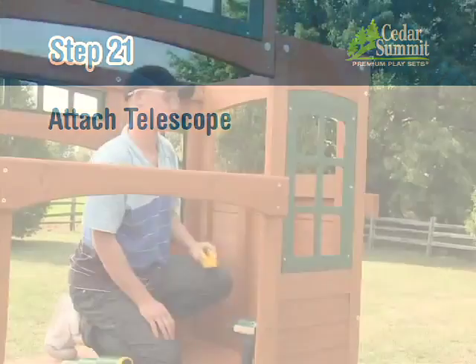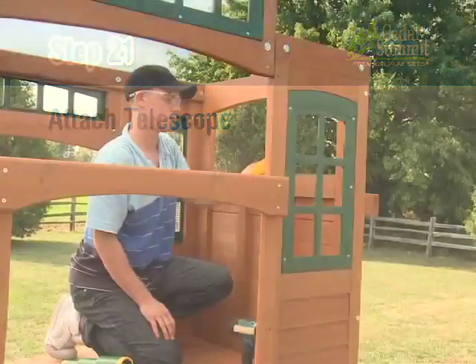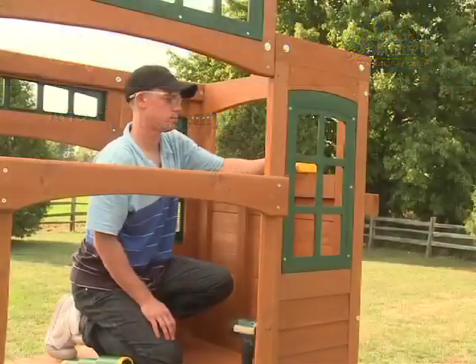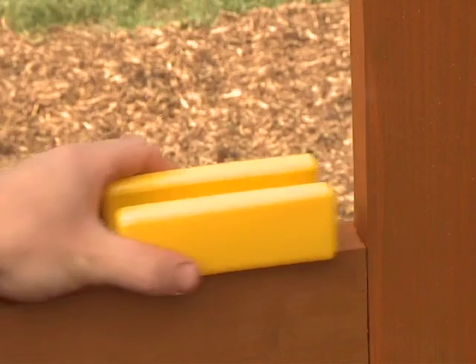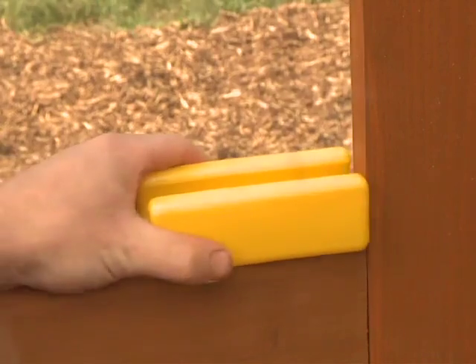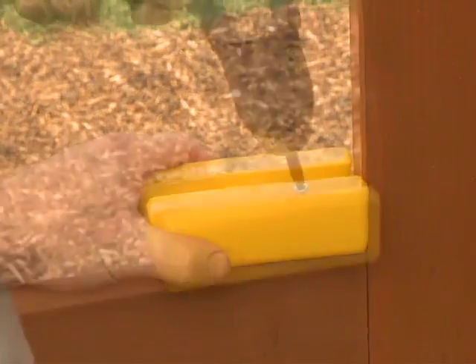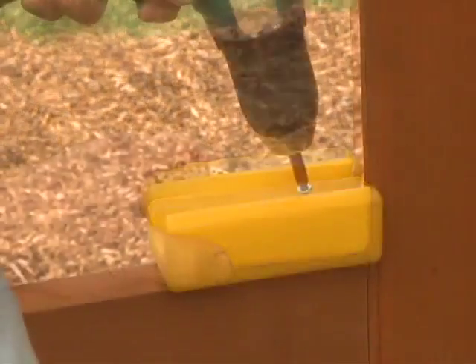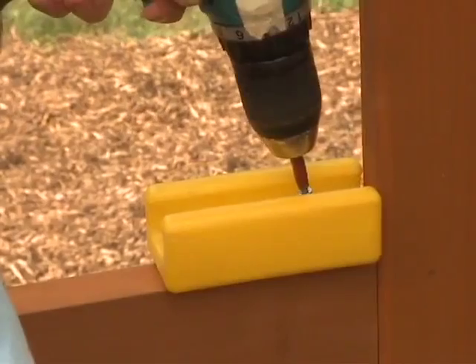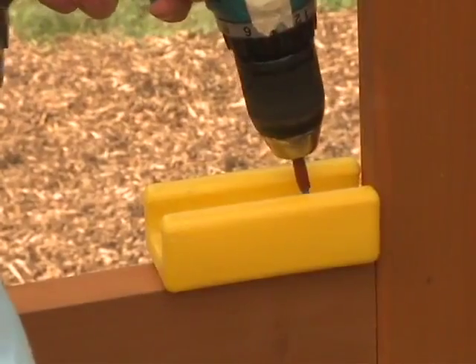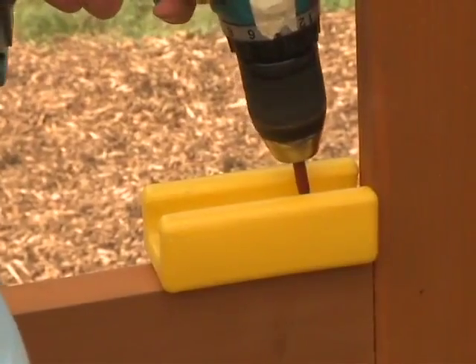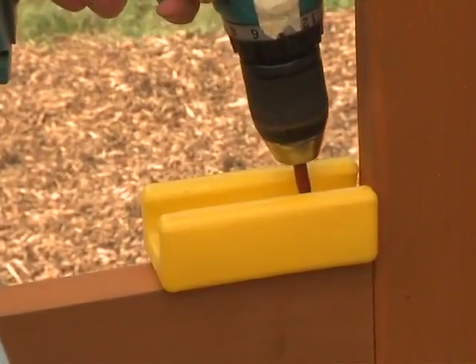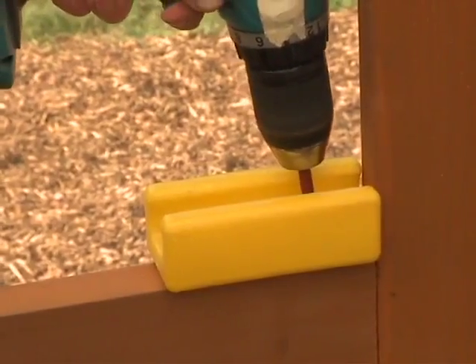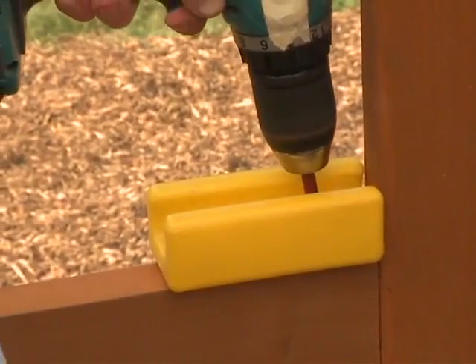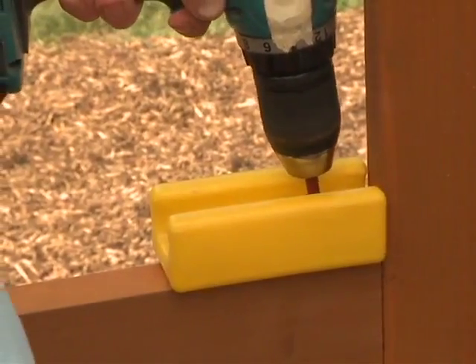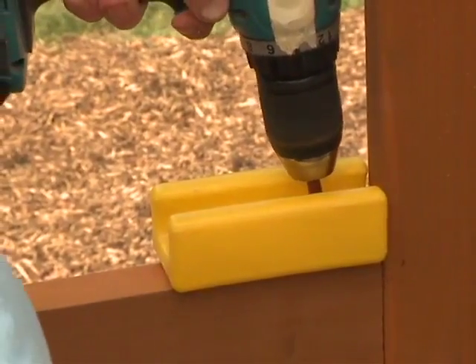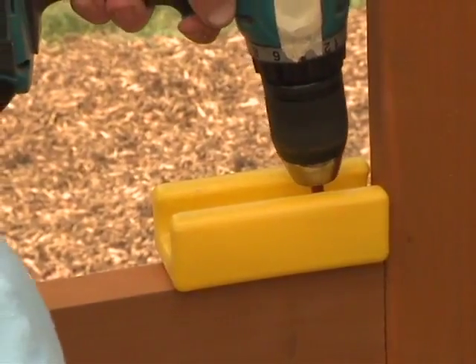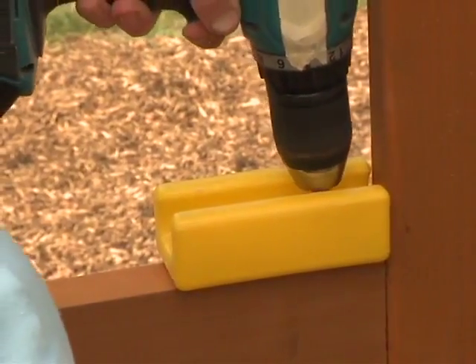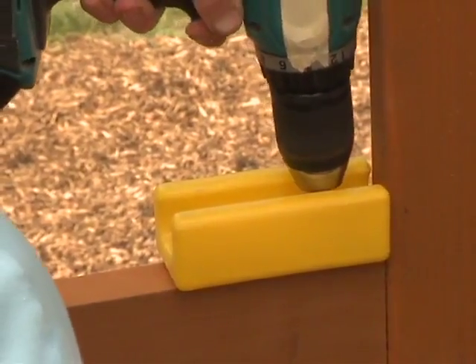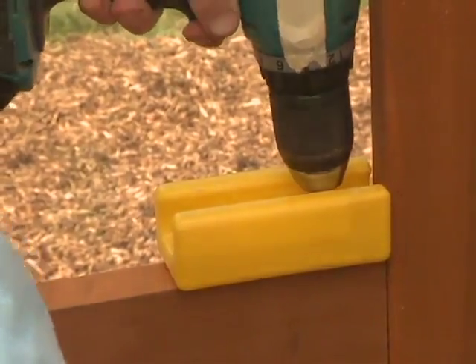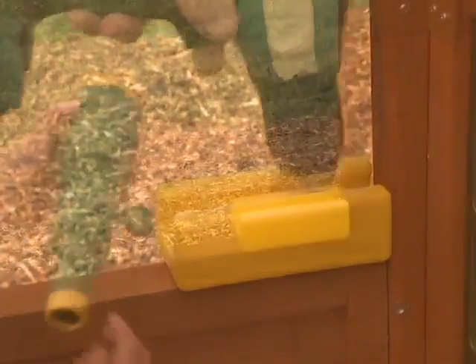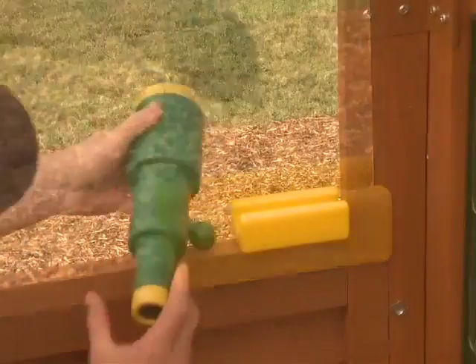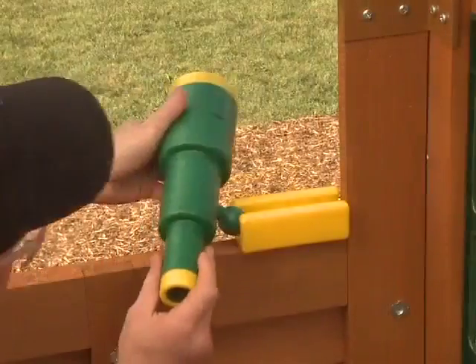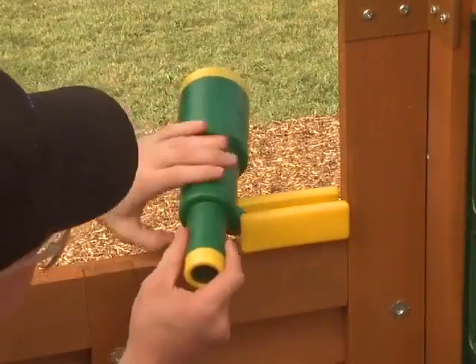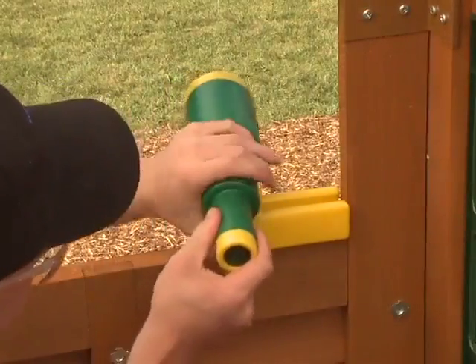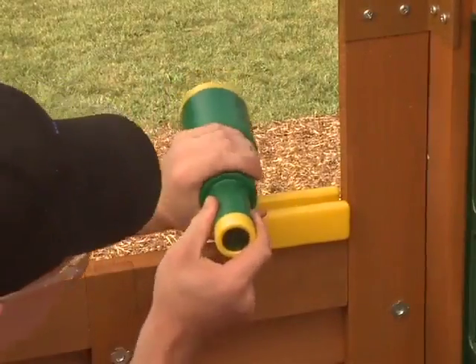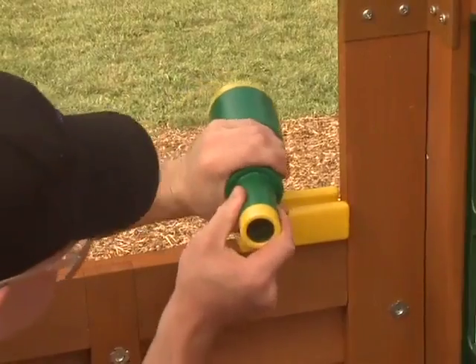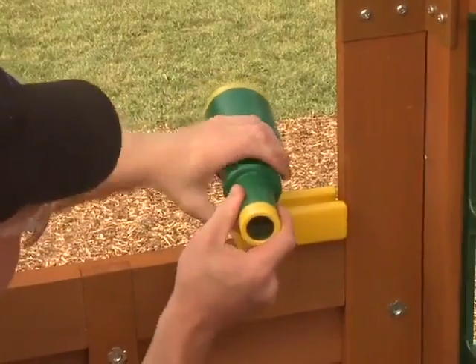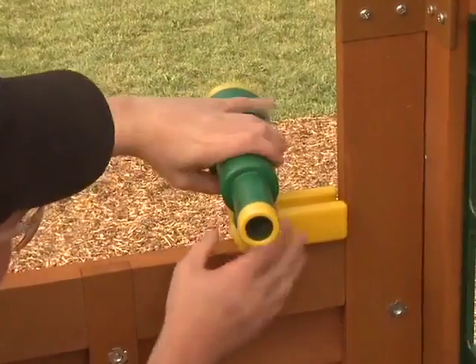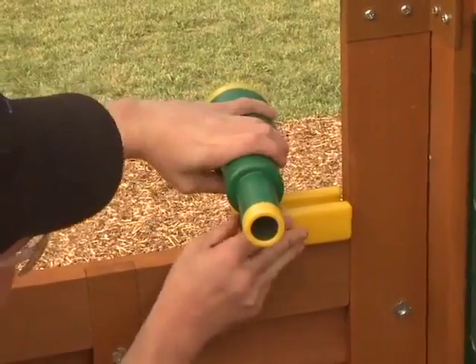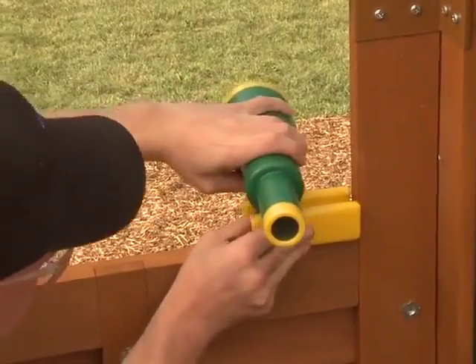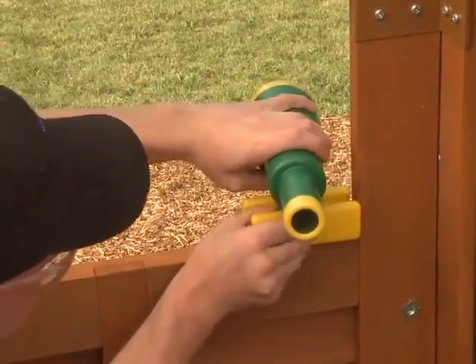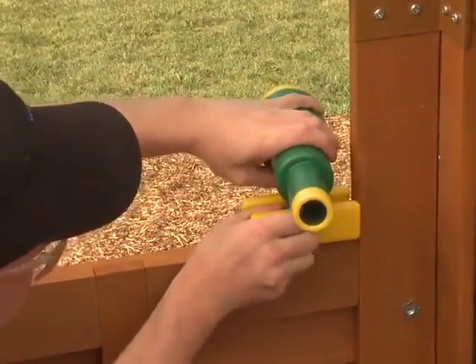On the swing side wall, attach the telescope to the SW side panel with two S15 wood screws. Make sure the telescope is tight to the corner of the panel.